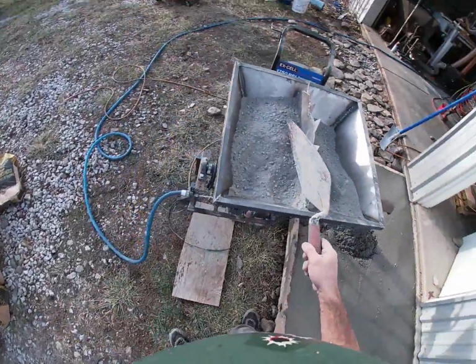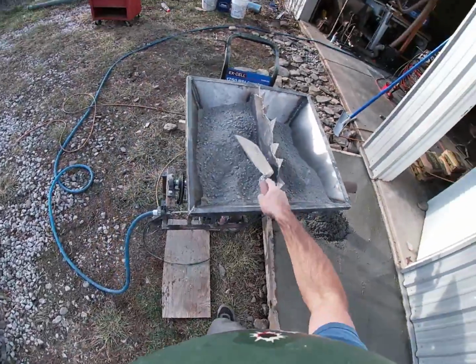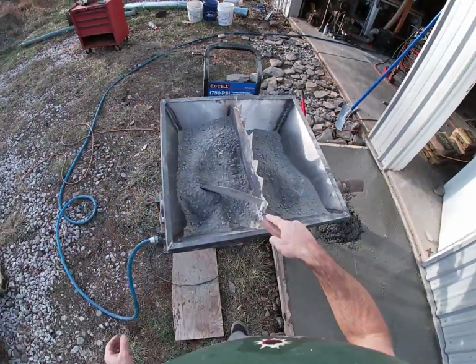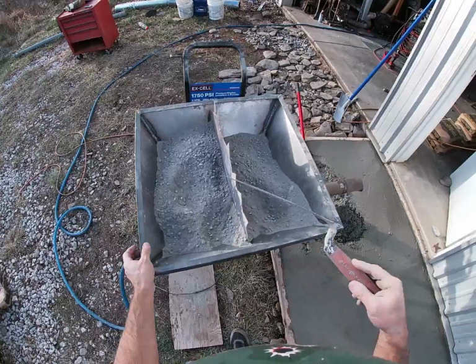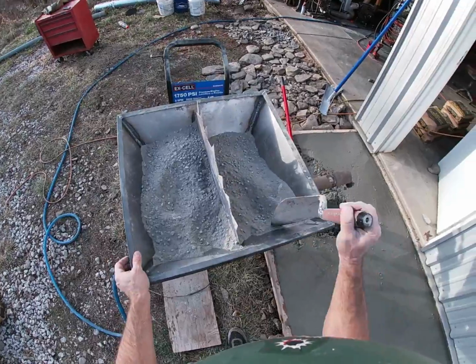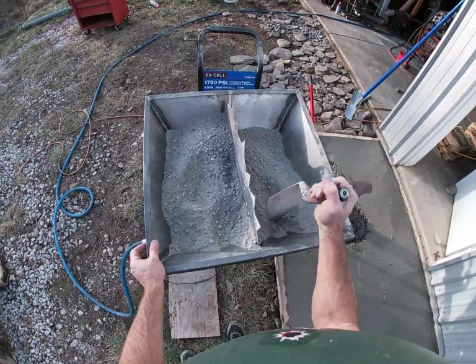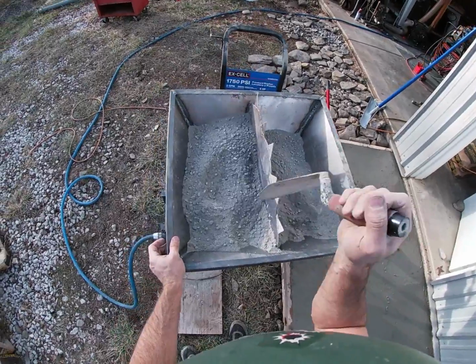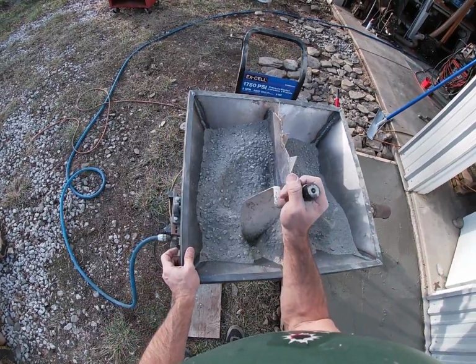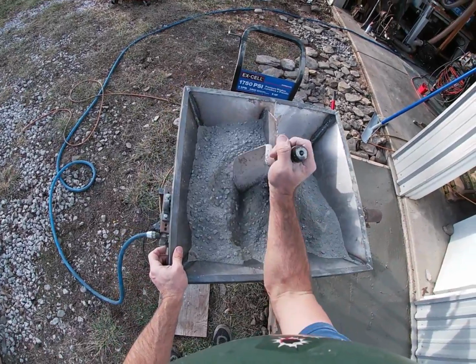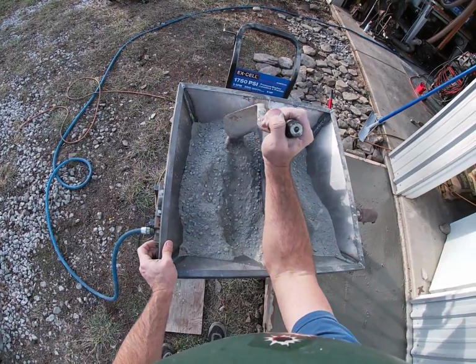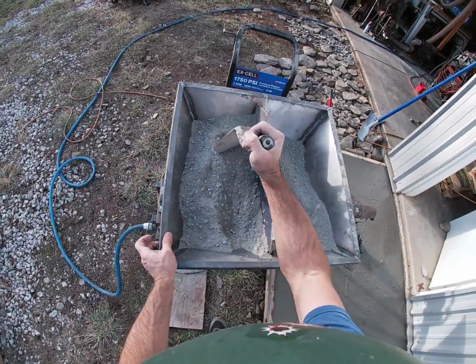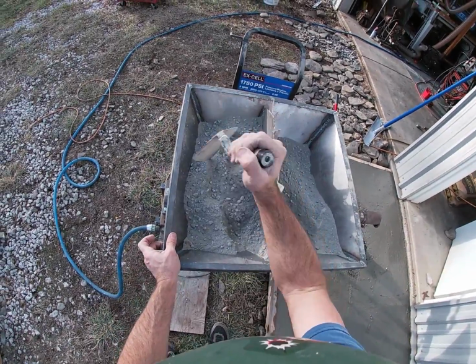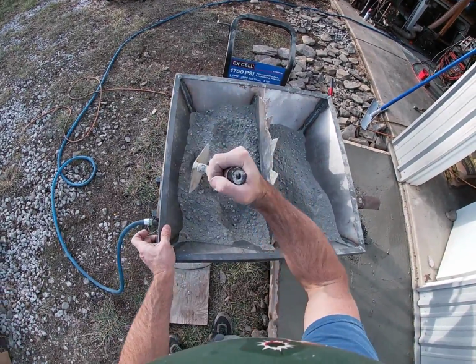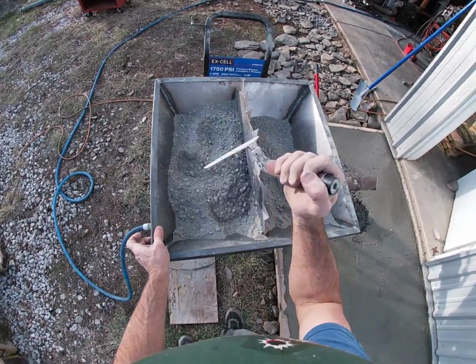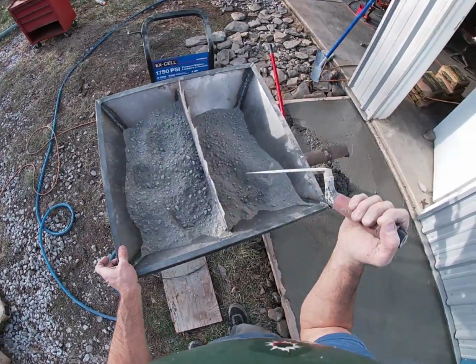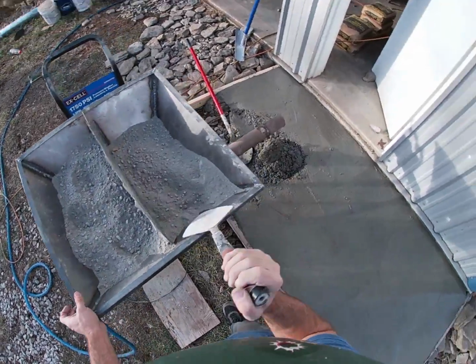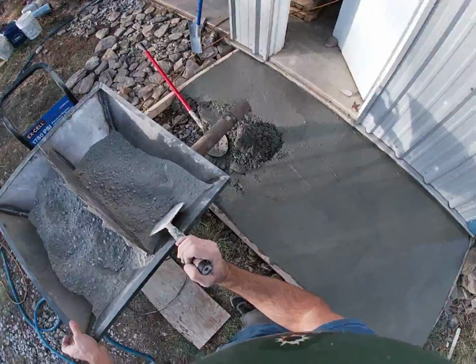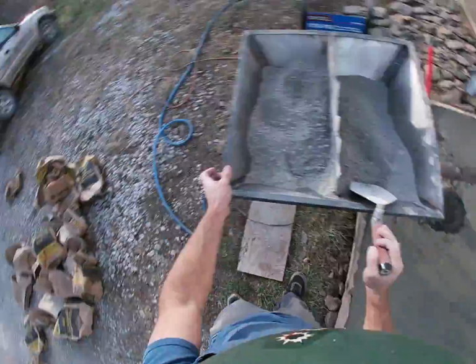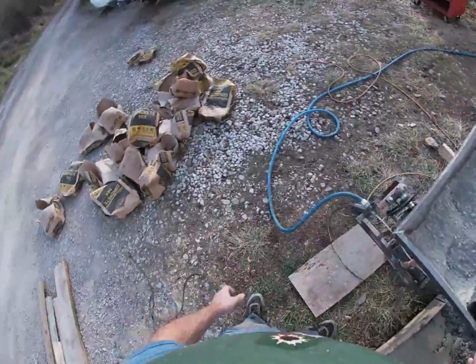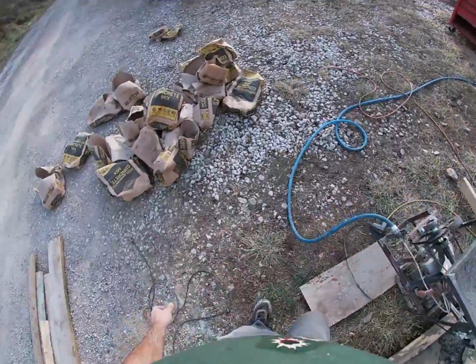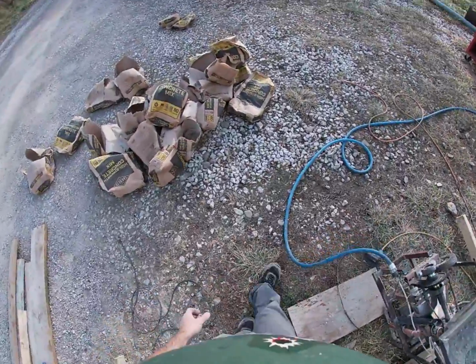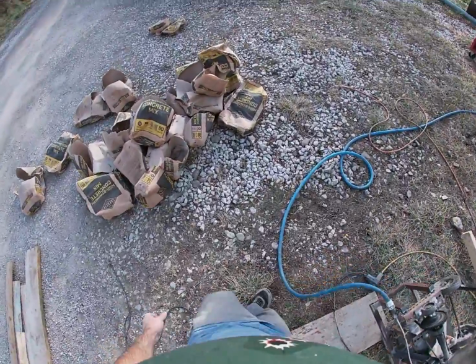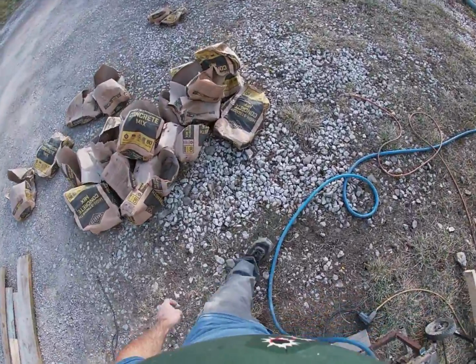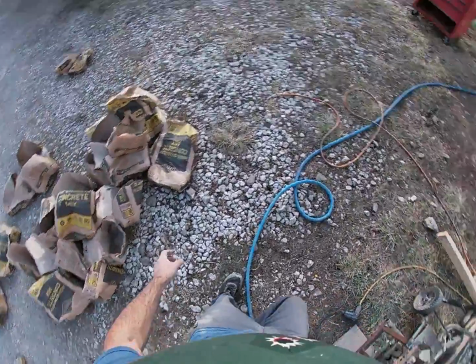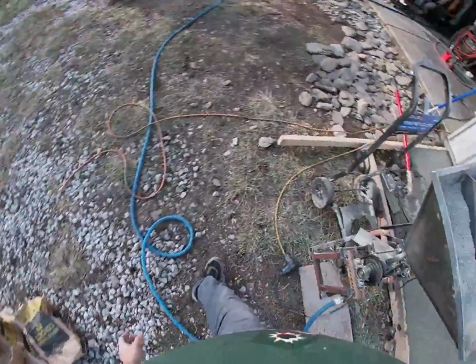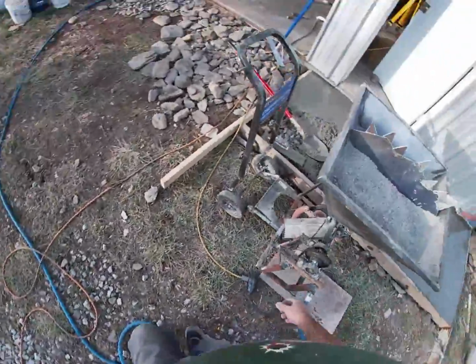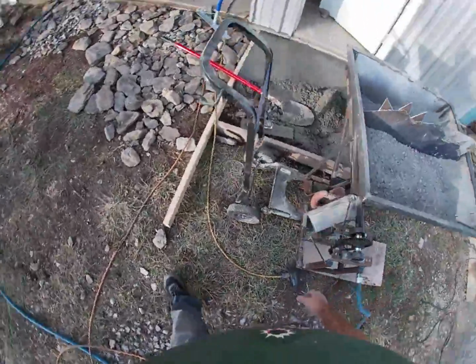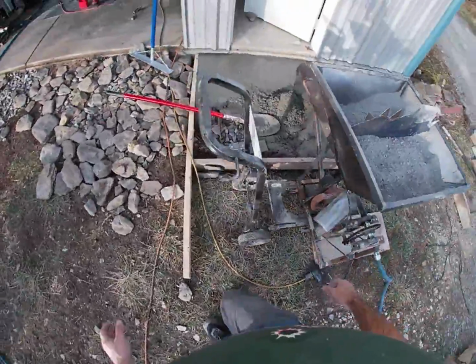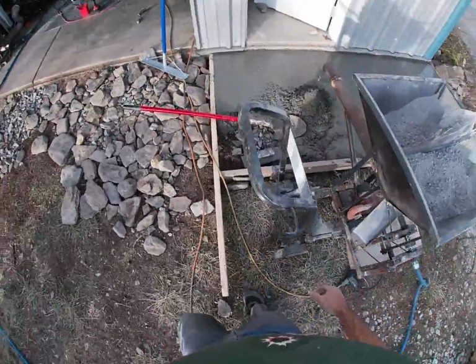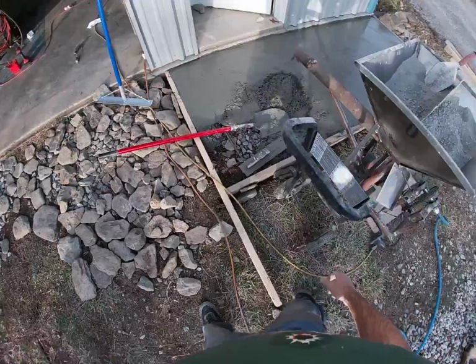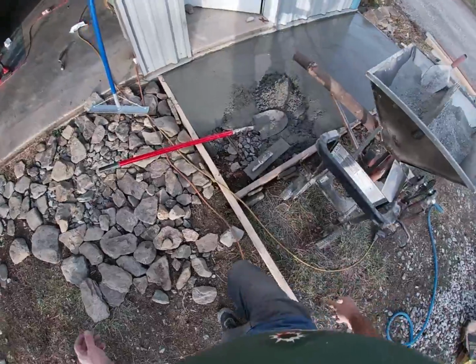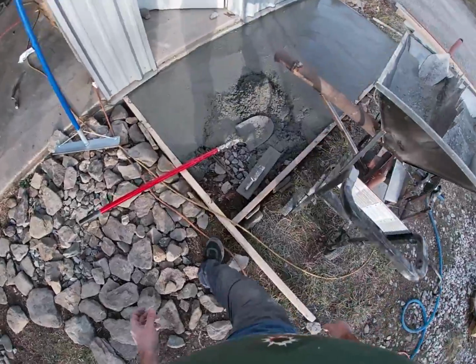I noticed that the previous bag had a lot less gravel. Come on Sack Creek, get that consistent.